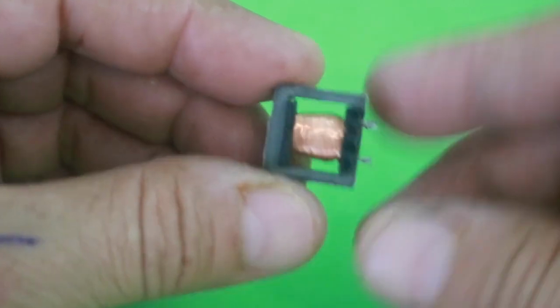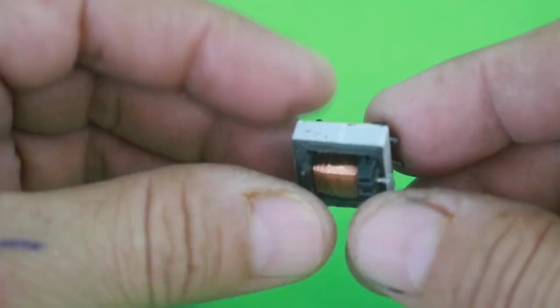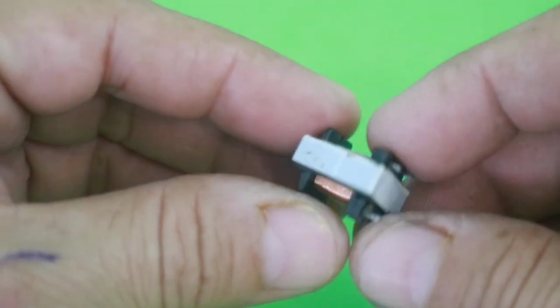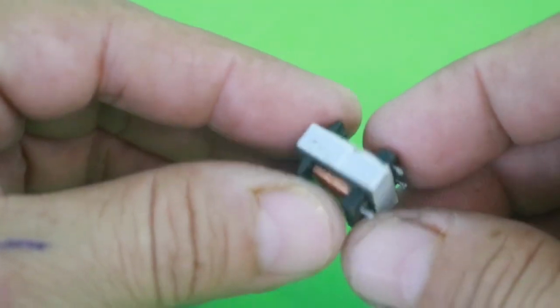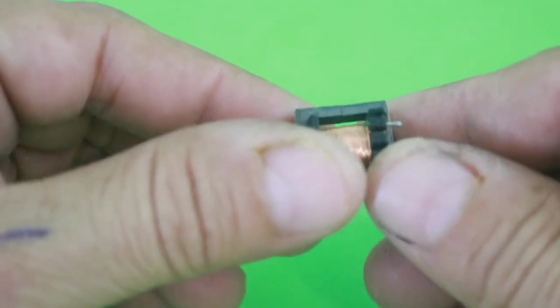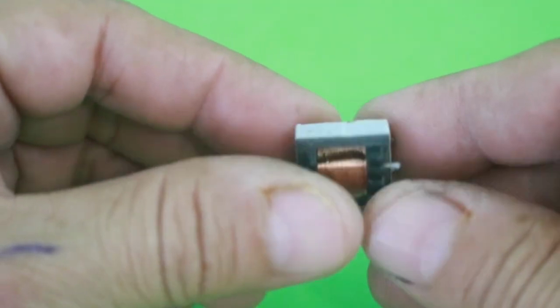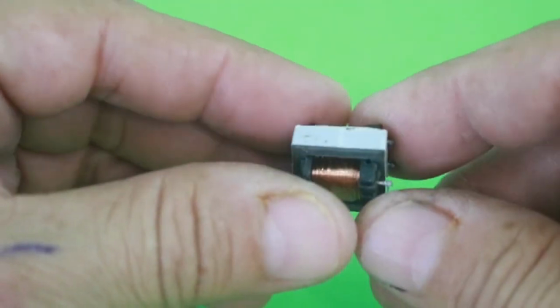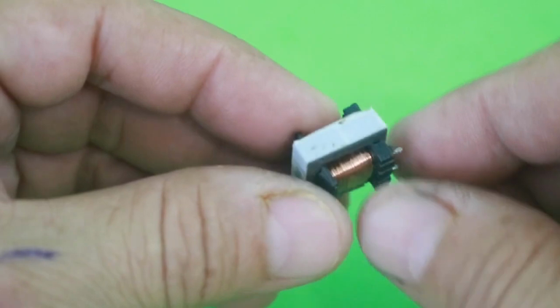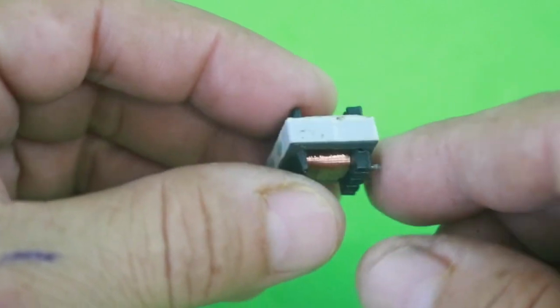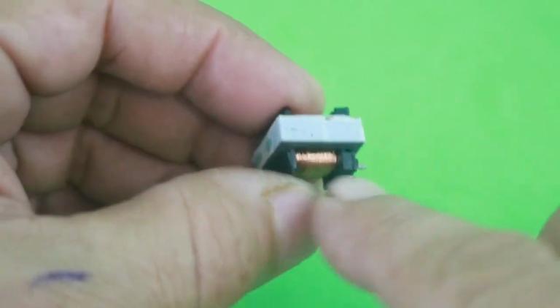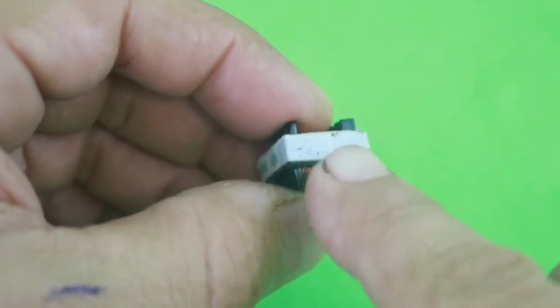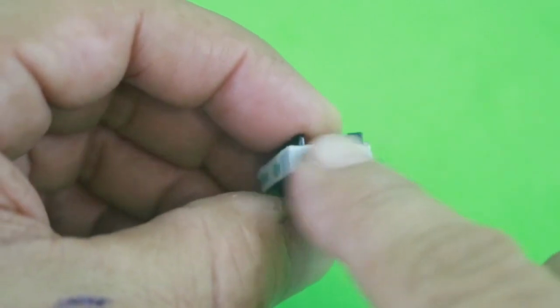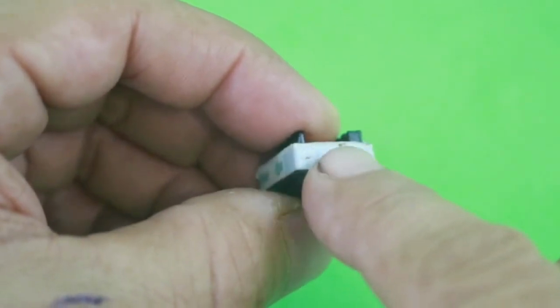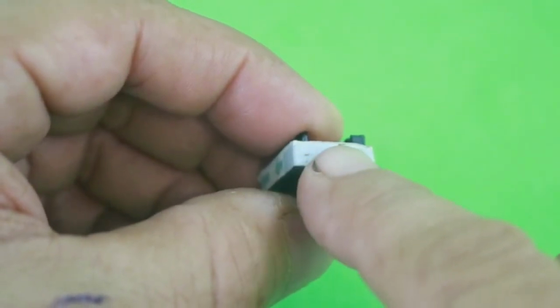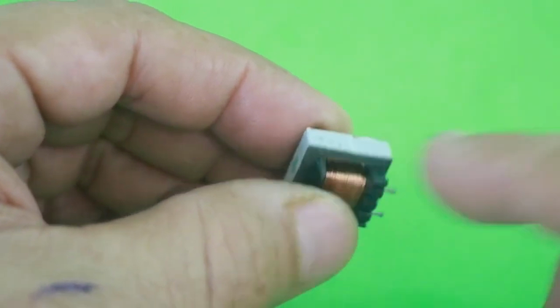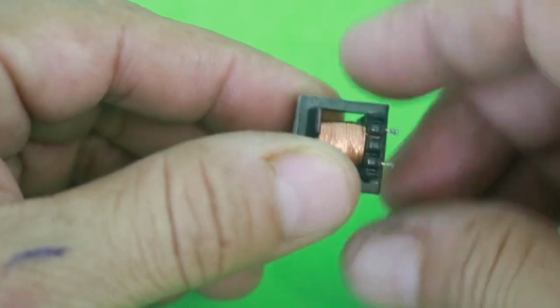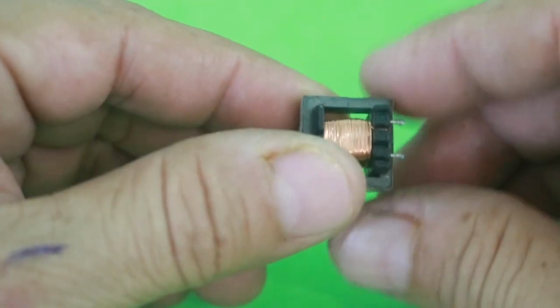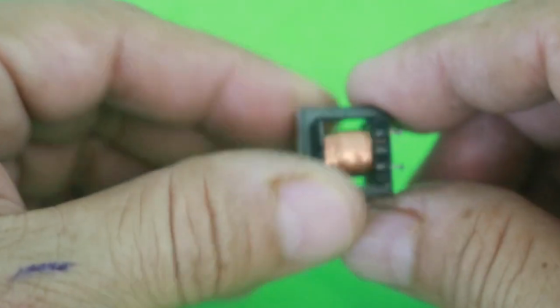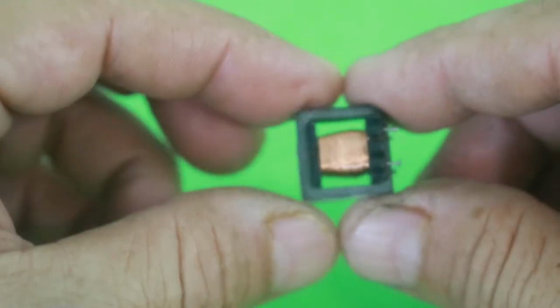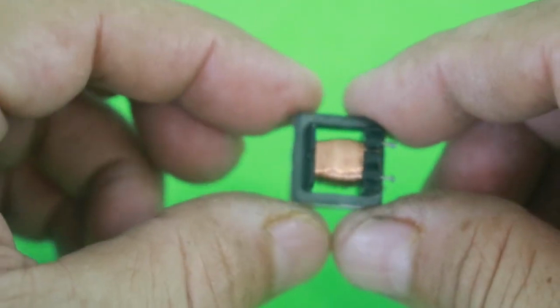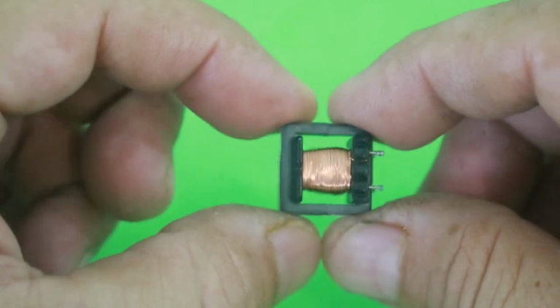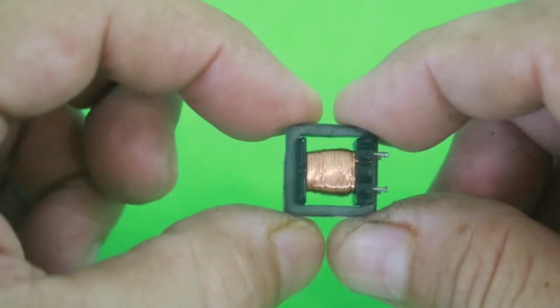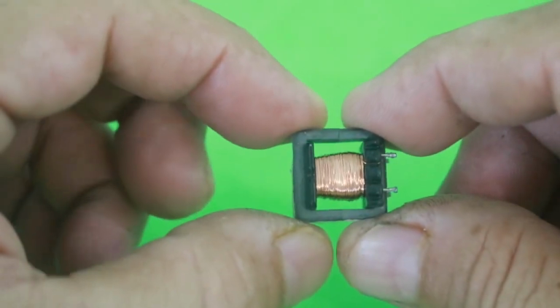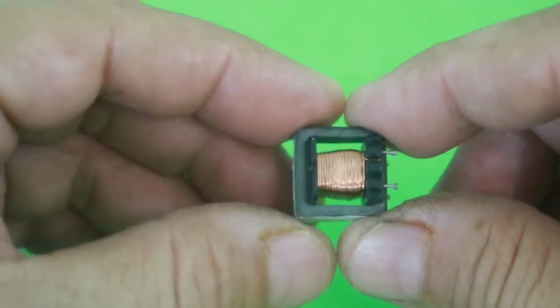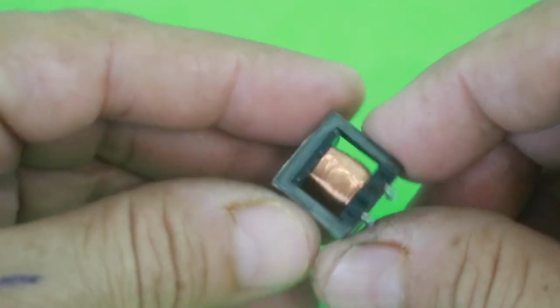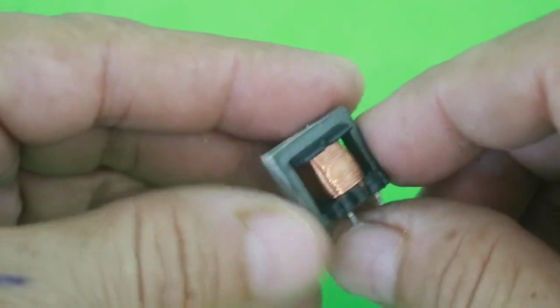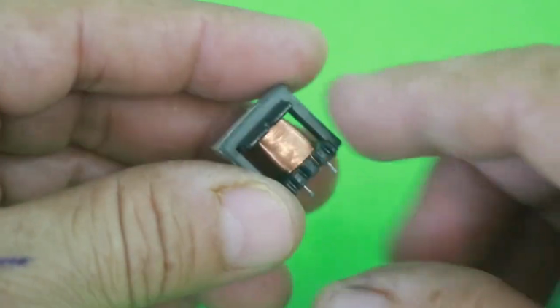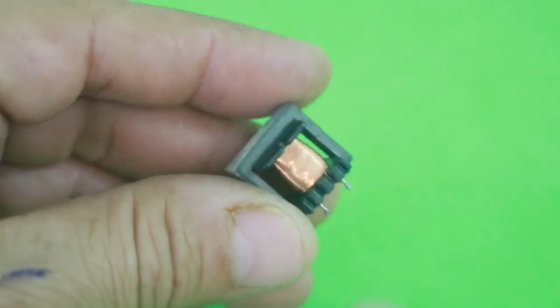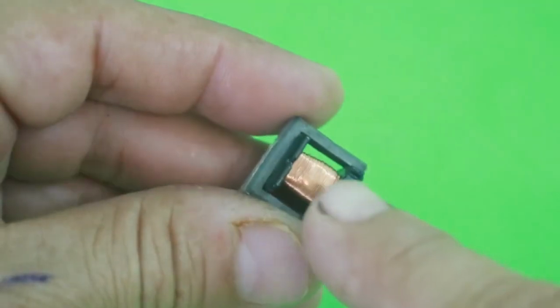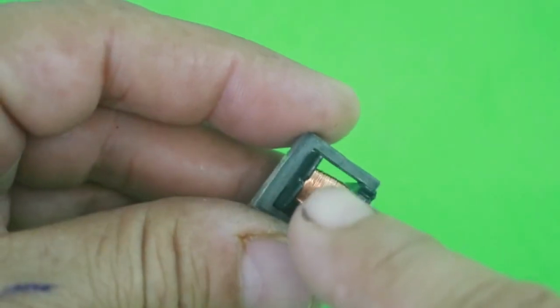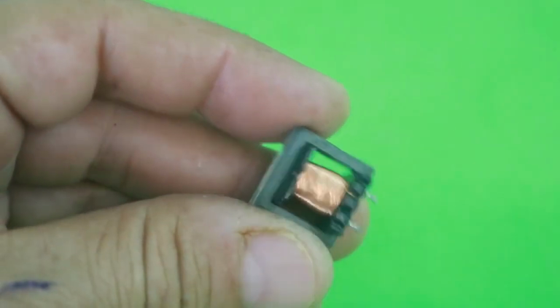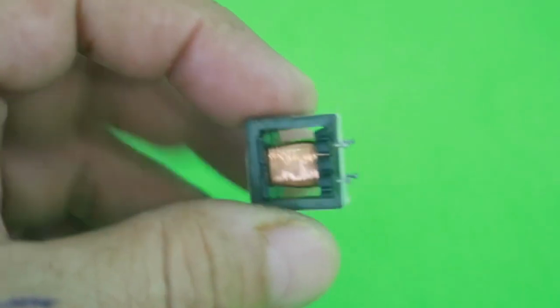So what we need to do is to take off the tape in order to open the ferrite core and wind our primary here.